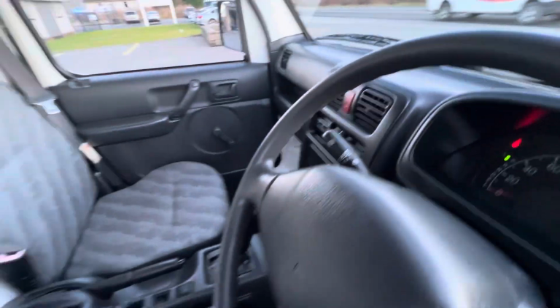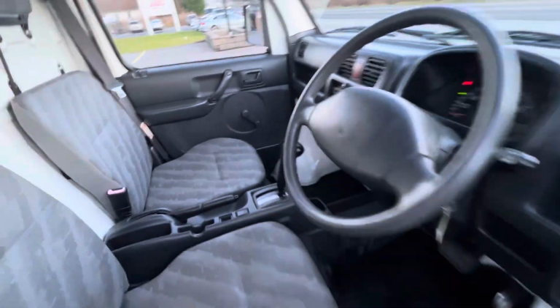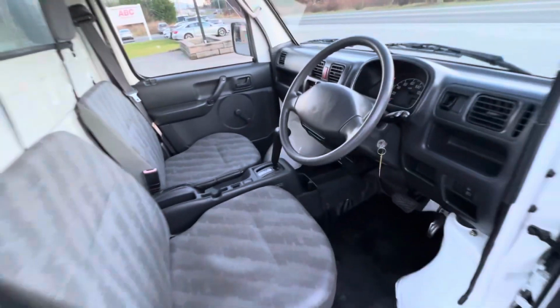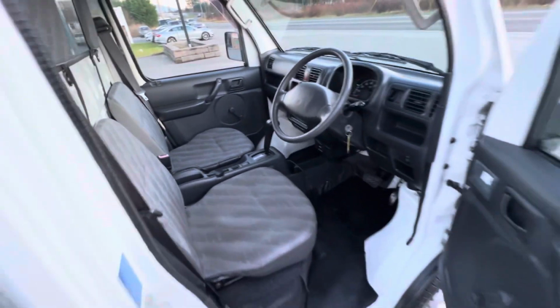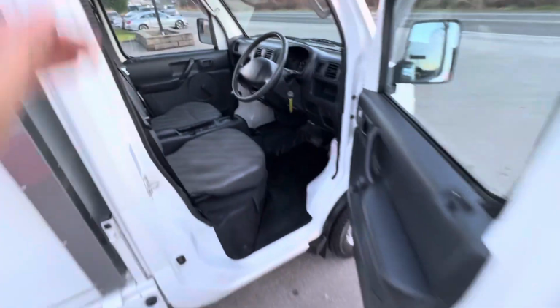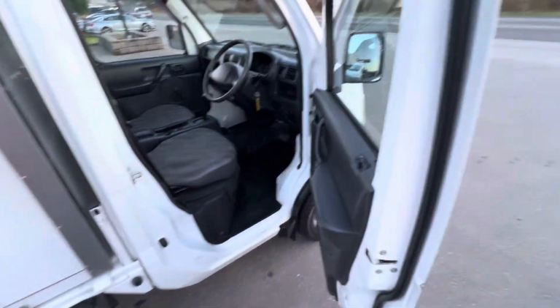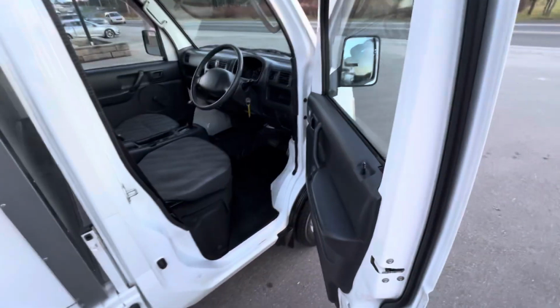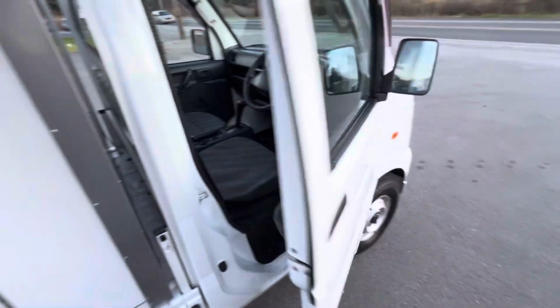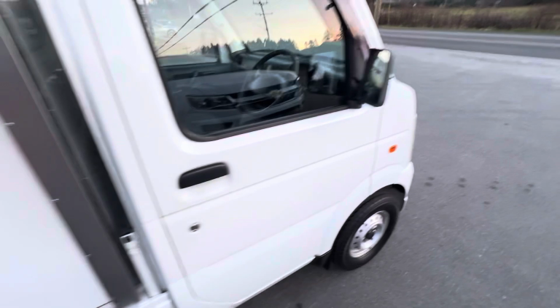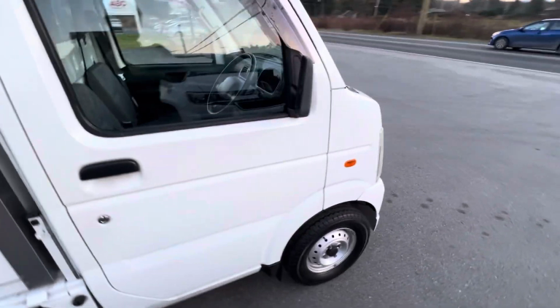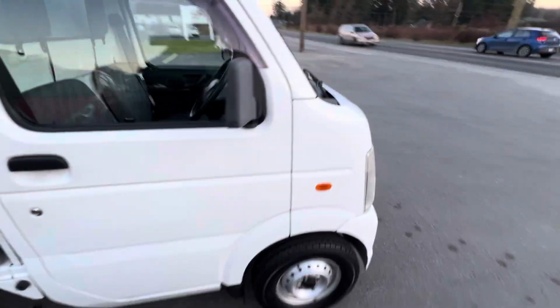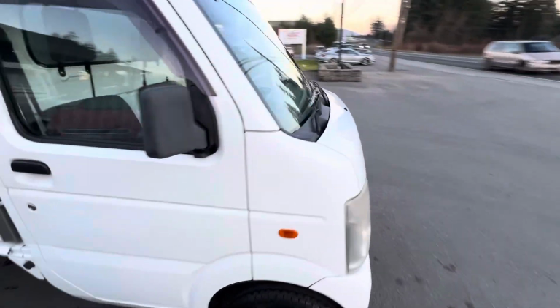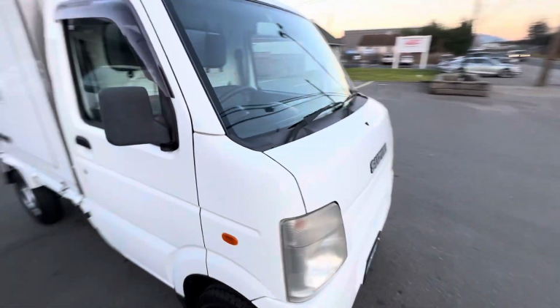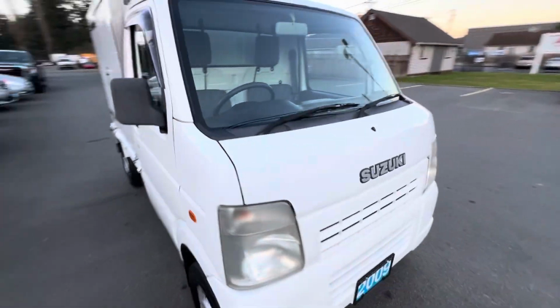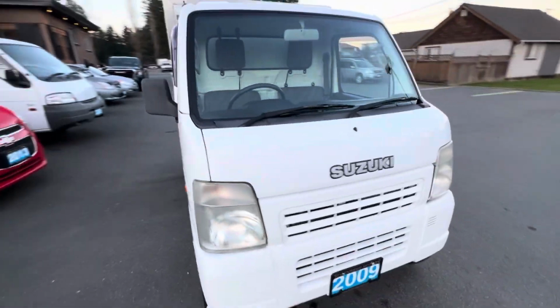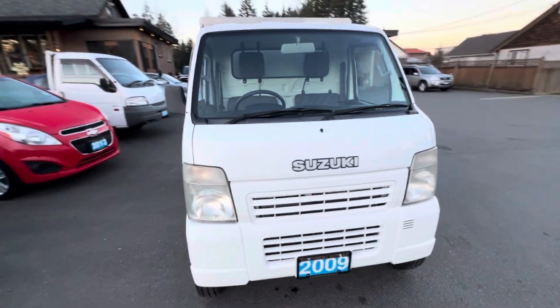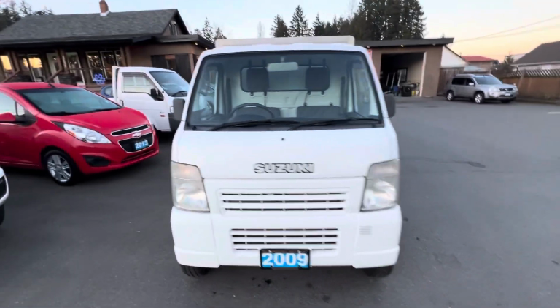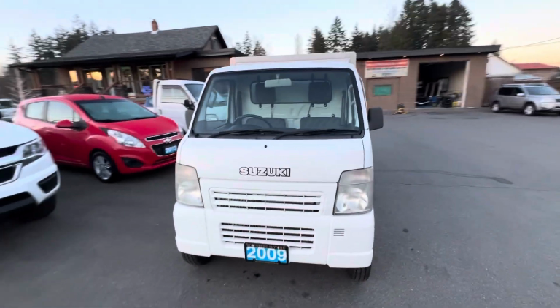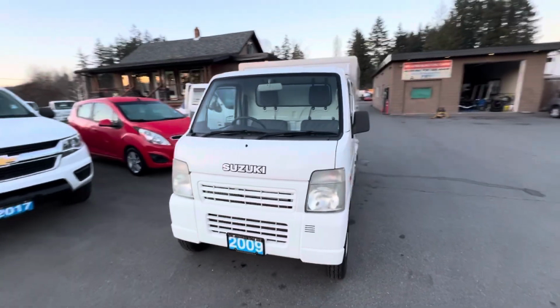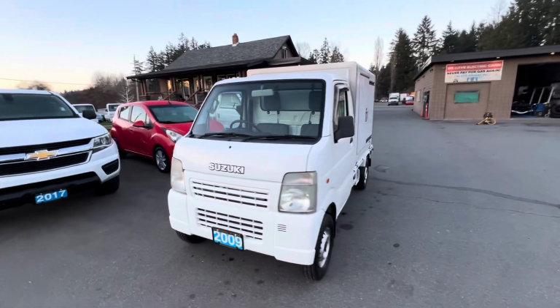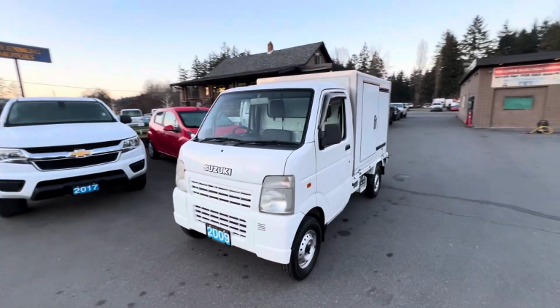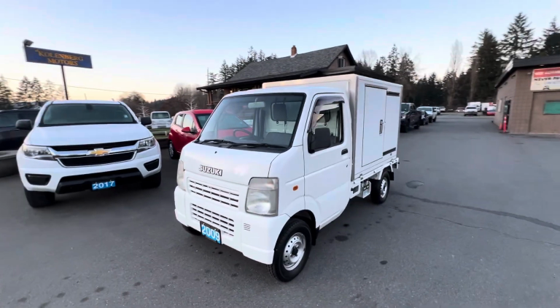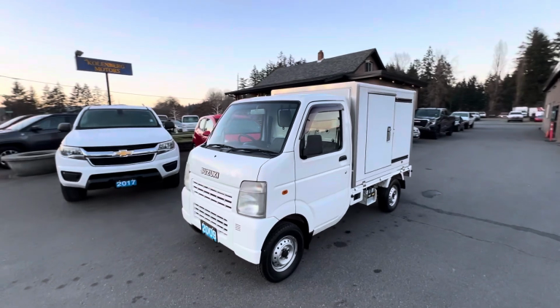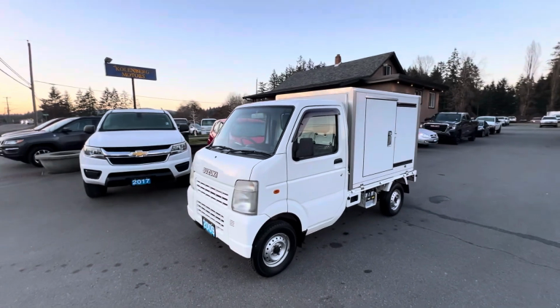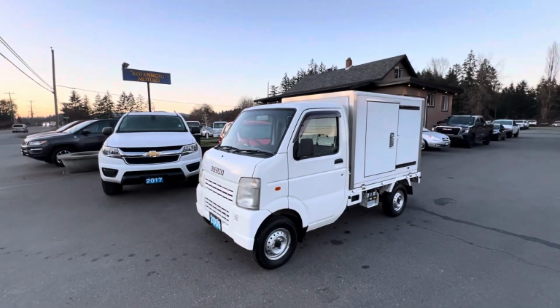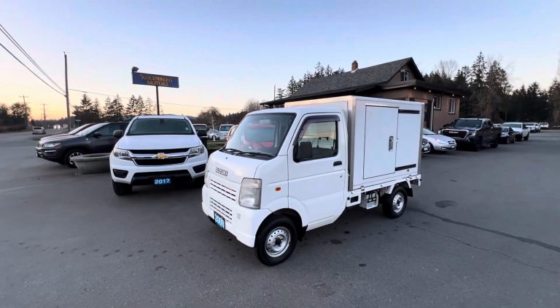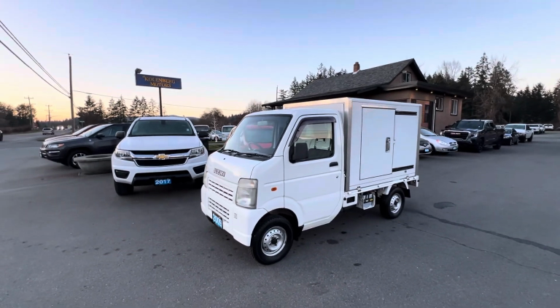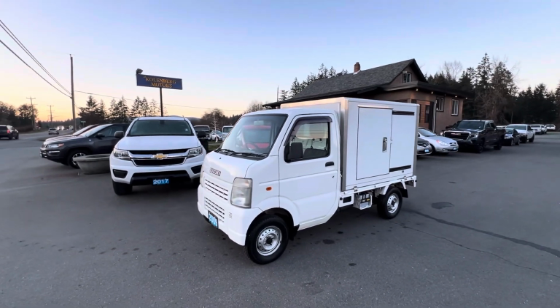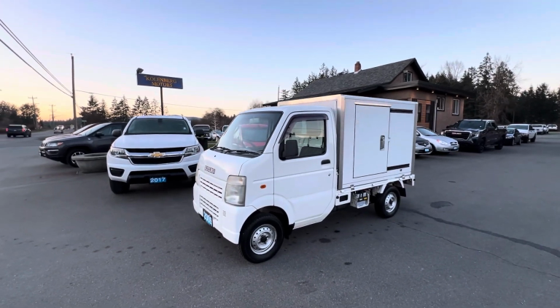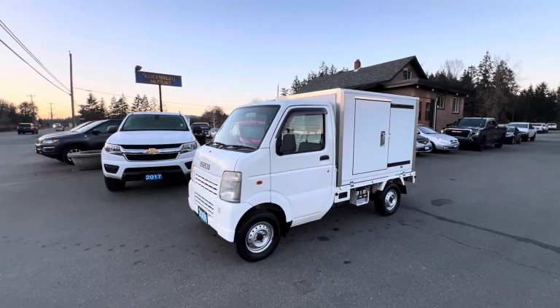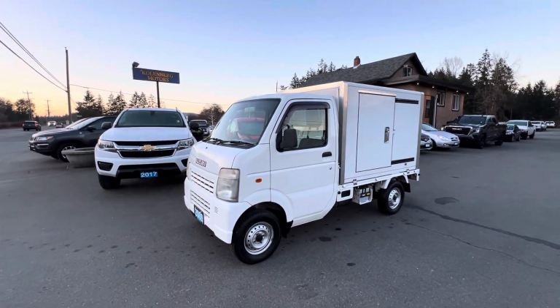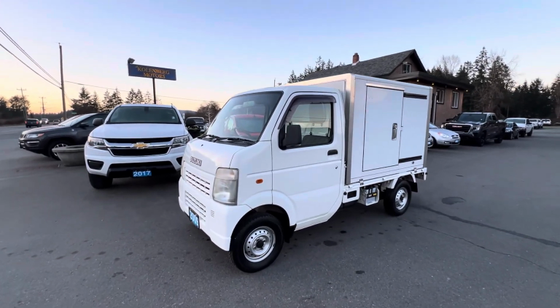It's got a little three-cylinder engine so it's great on fuel. You can find this Suzuki Carry 4x4 at Kohlenberg Motors at 3537 Couch on Lake Road in Duncan.